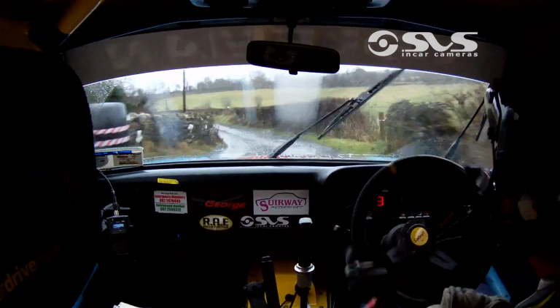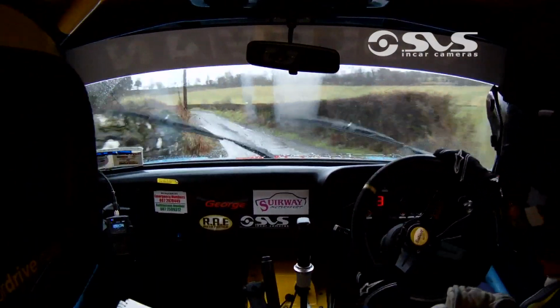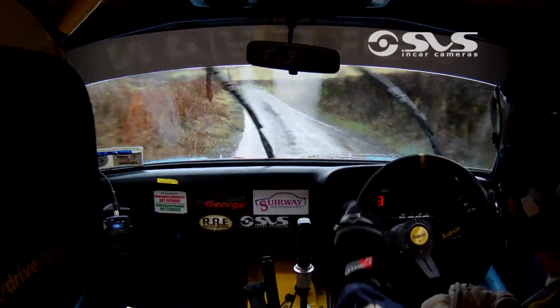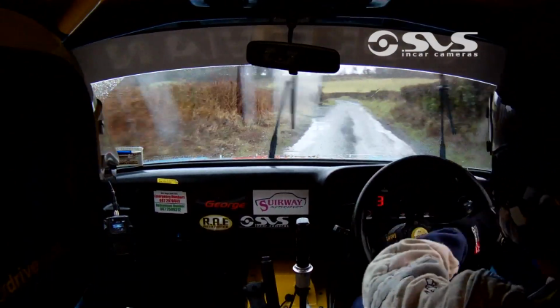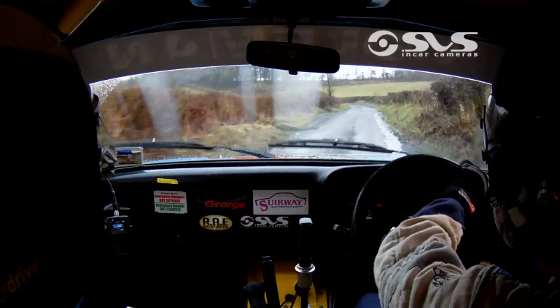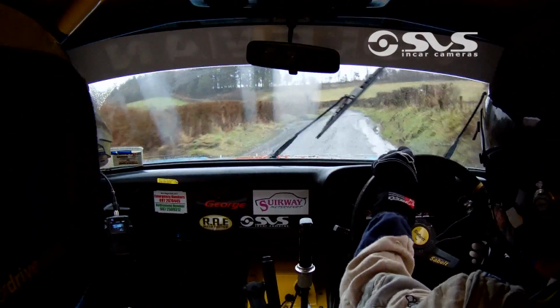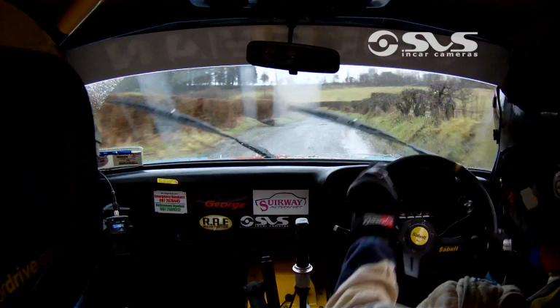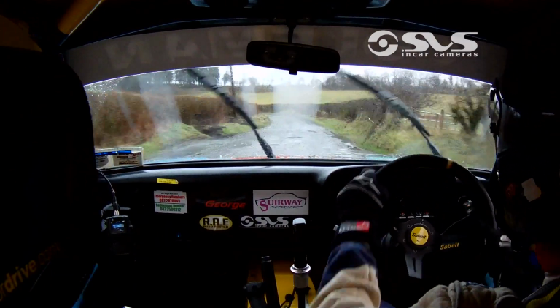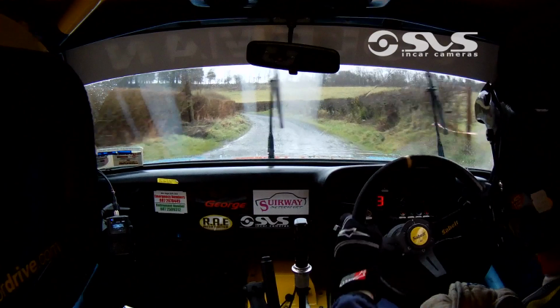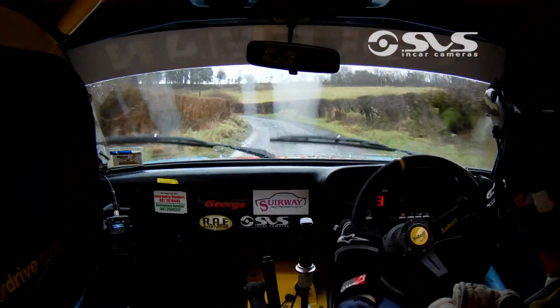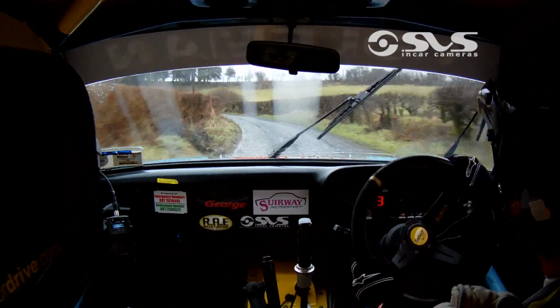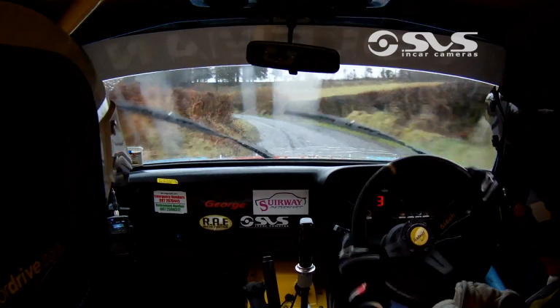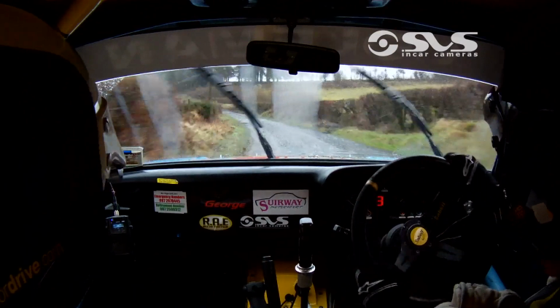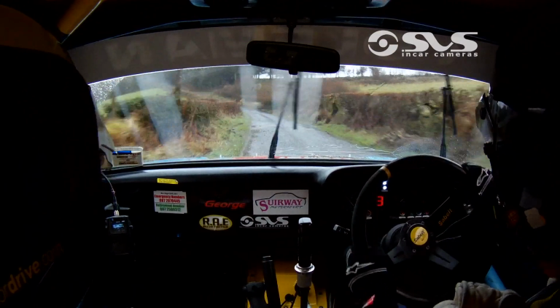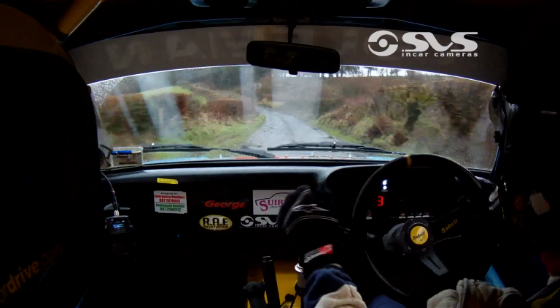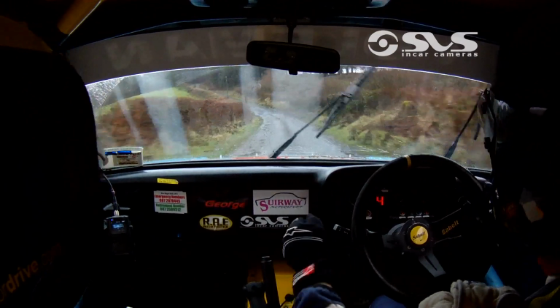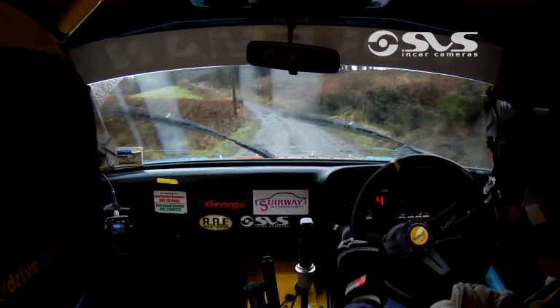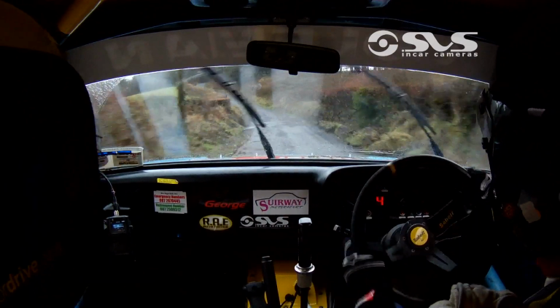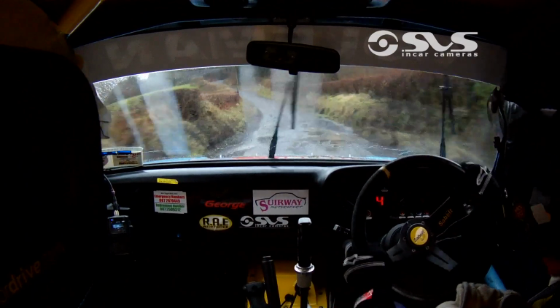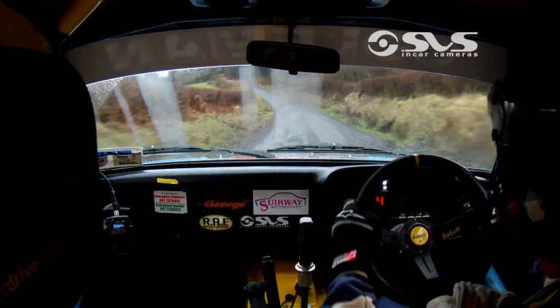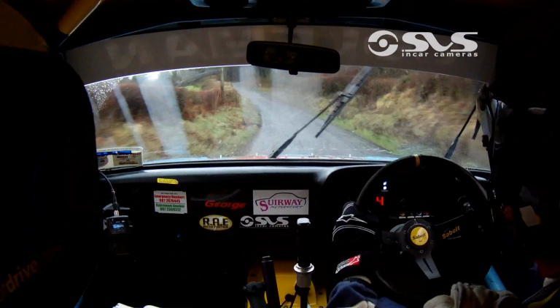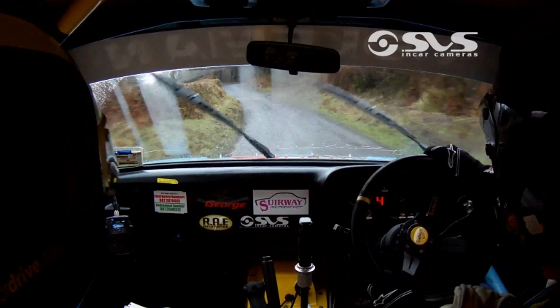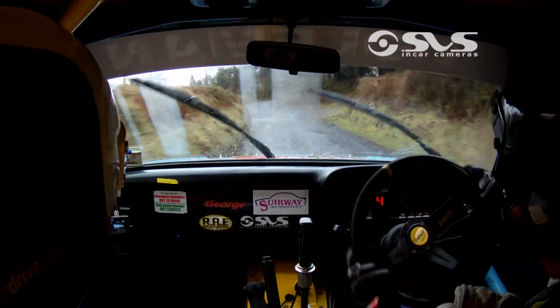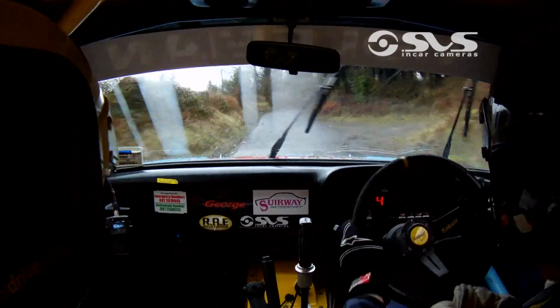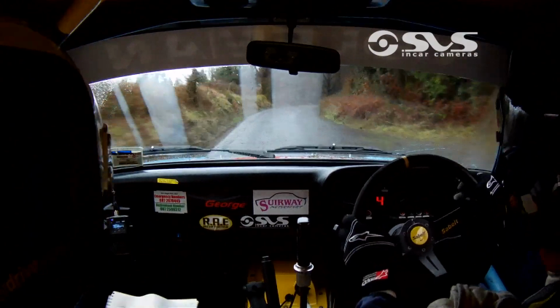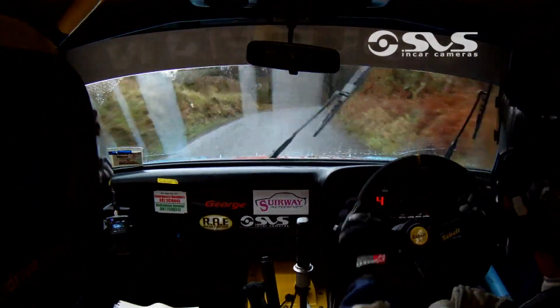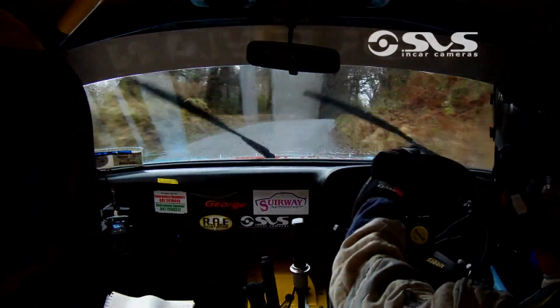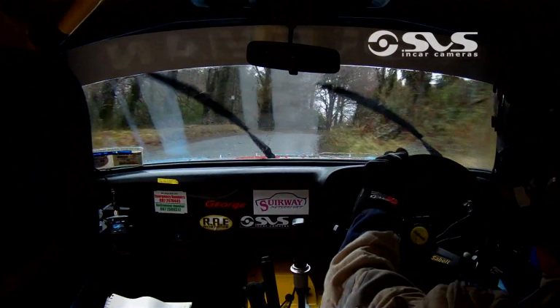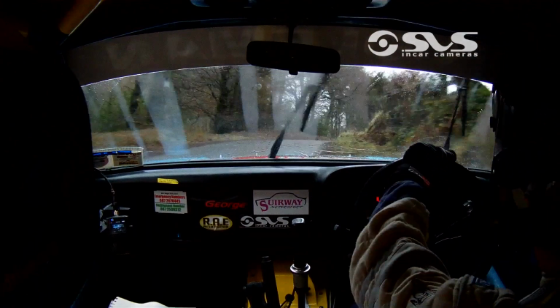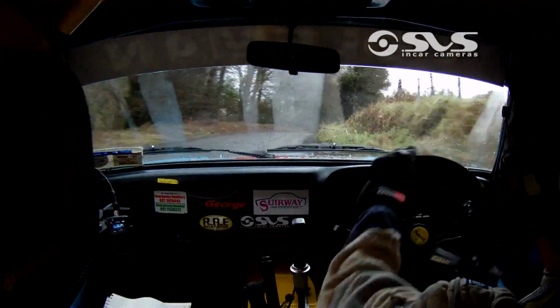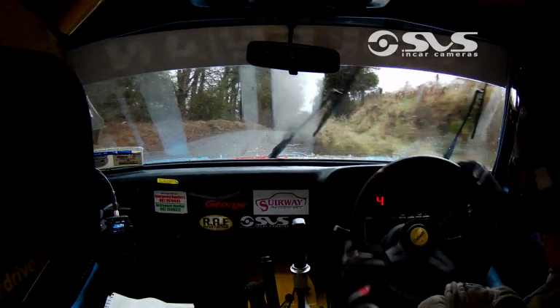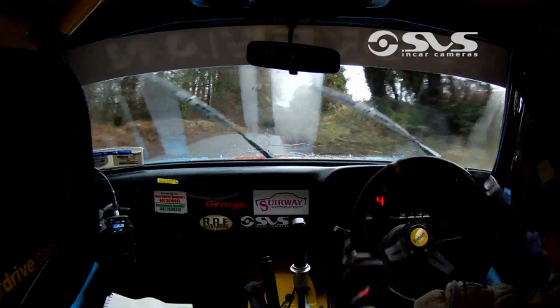Late flat, 2 left, maybe, 30. Long flat, 1 left, nips. Hit the late, 3 right plus, nips in over crest, OK. 50. Slight left in the flat crest, 120.